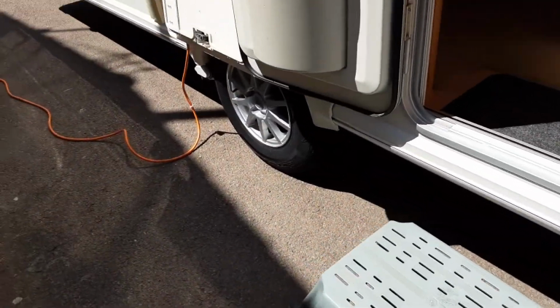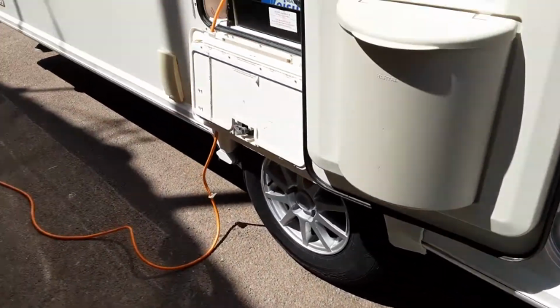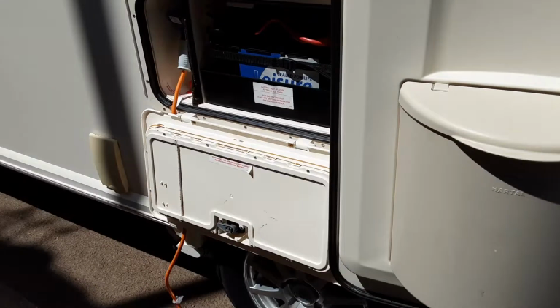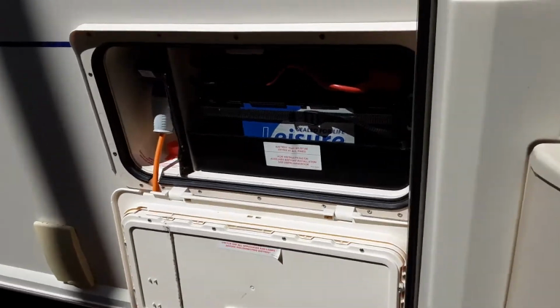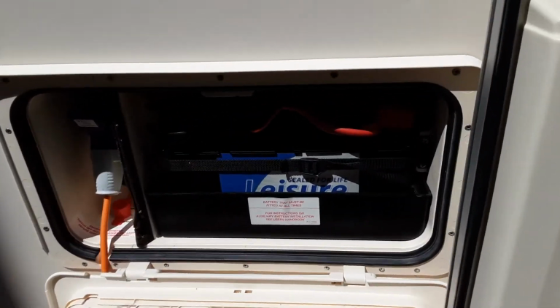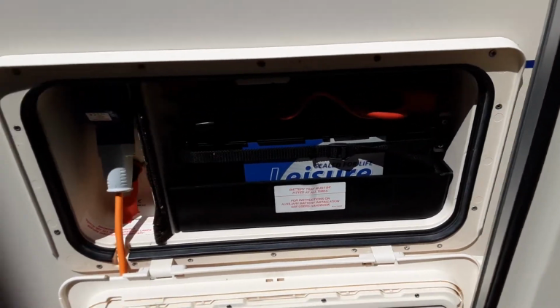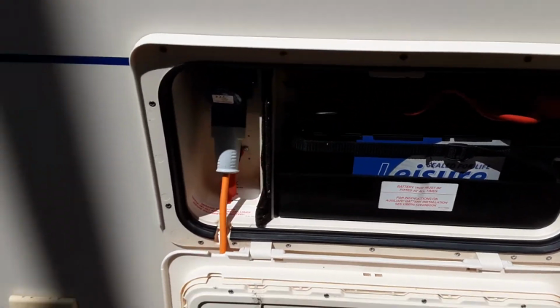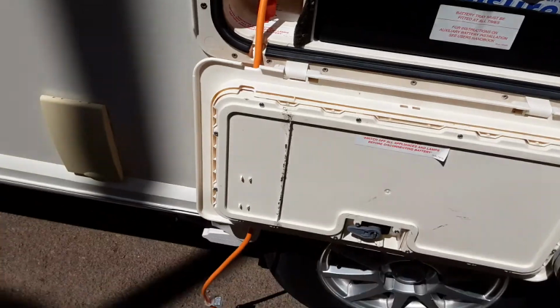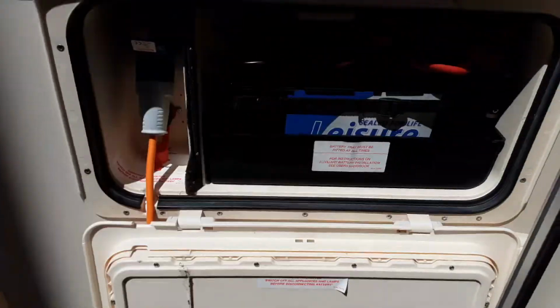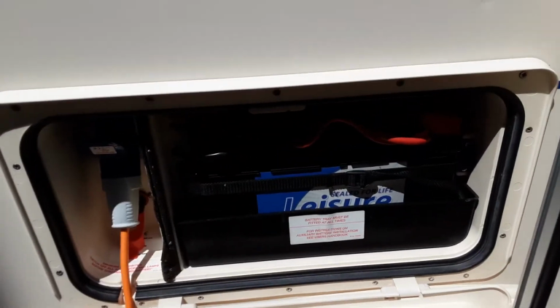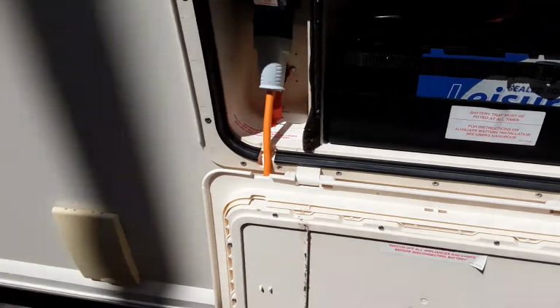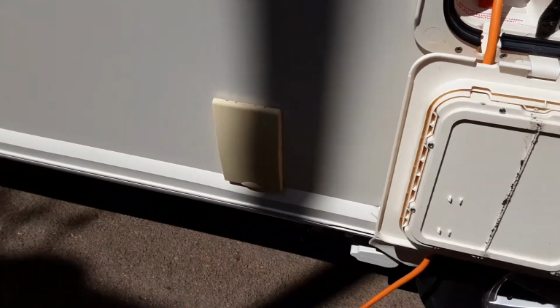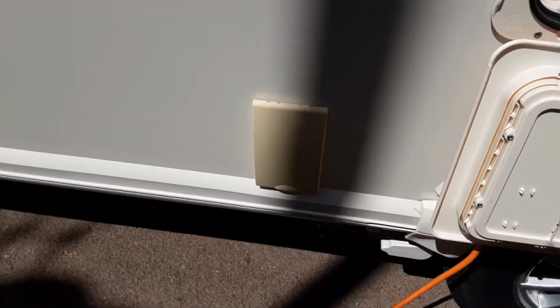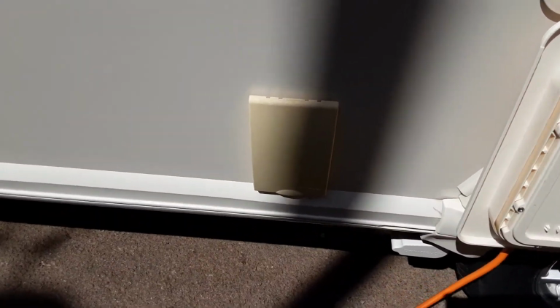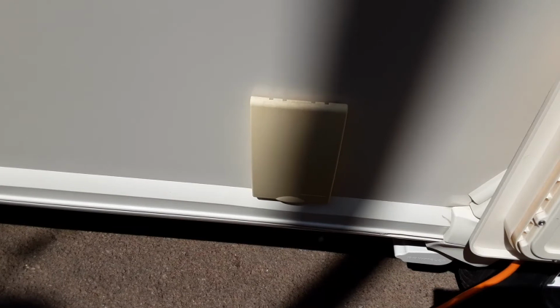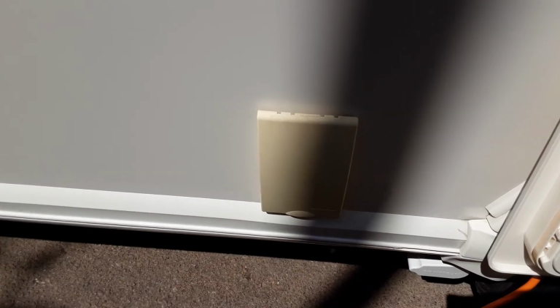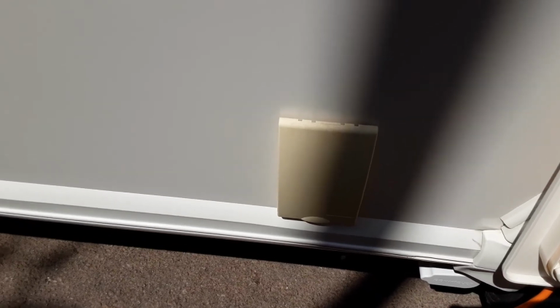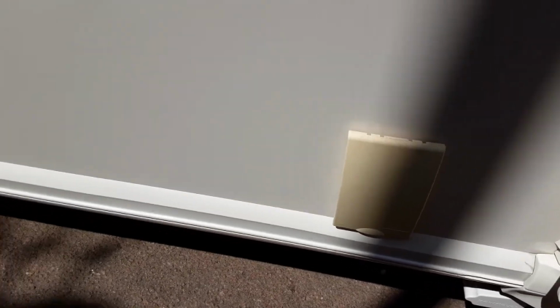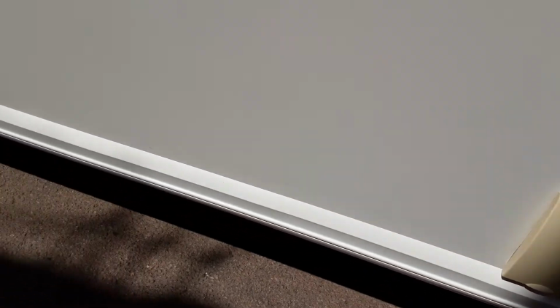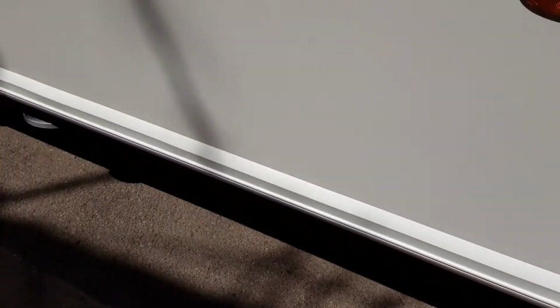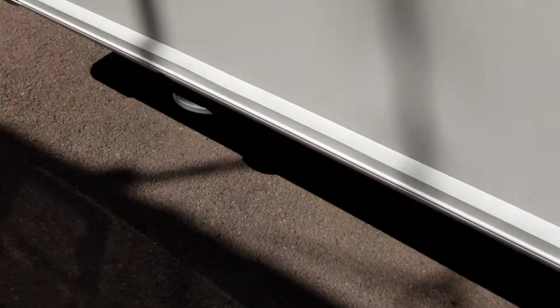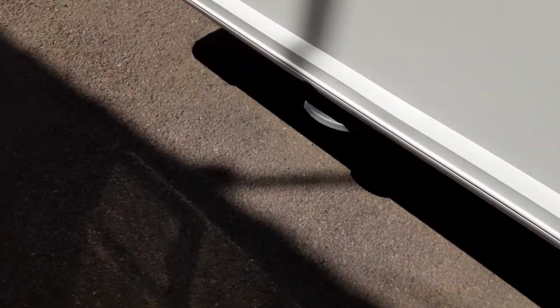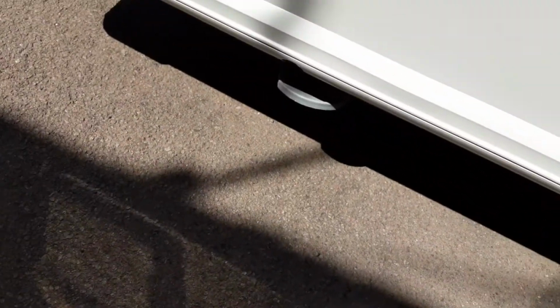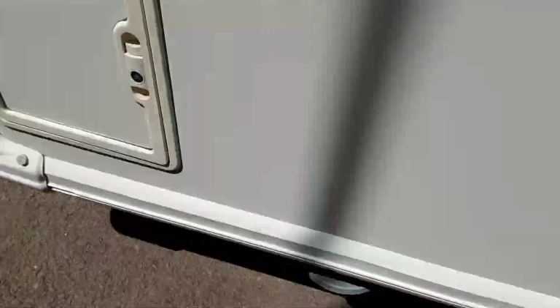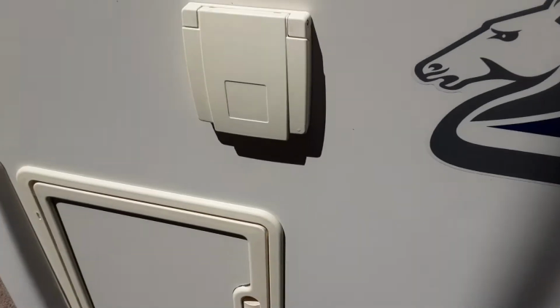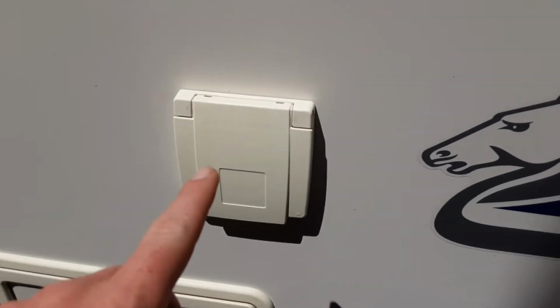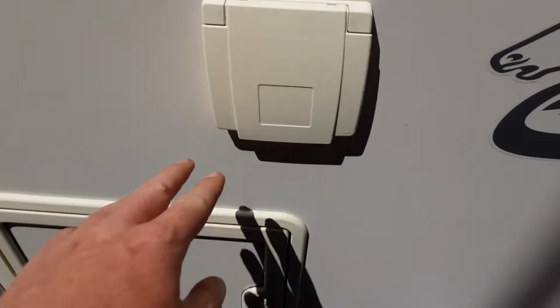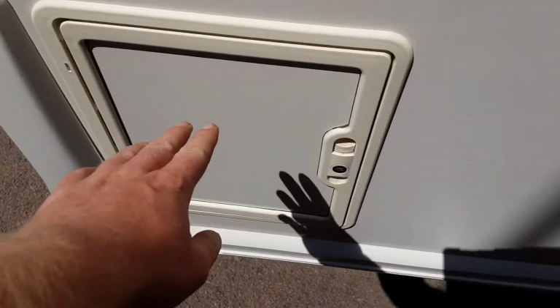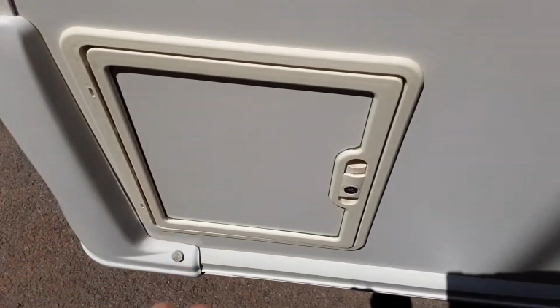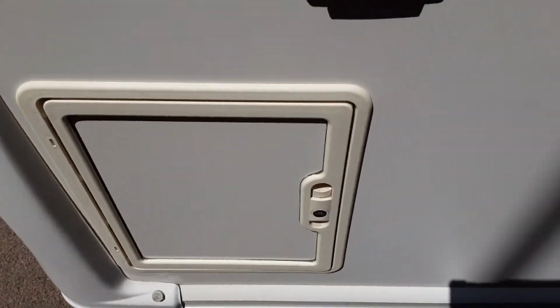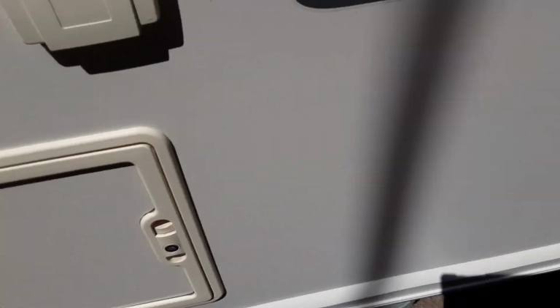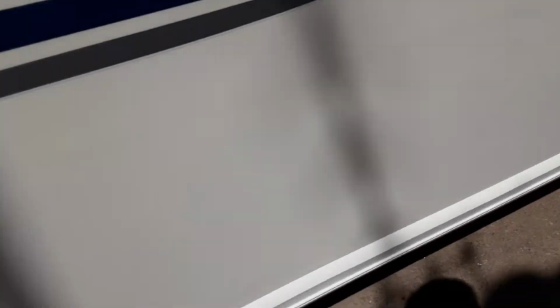Coming down the door side you've got your battery locker with your mains power lead coming in, your three-pin socket underneath the cover for your outdoor power supply, the last of the wind-down legs, a barbecue gas point, and another storage locker on this side of the van.